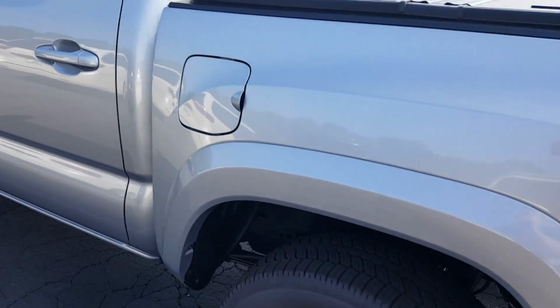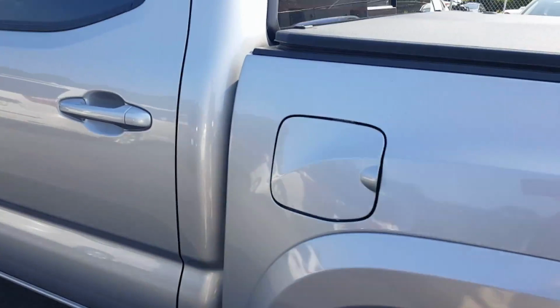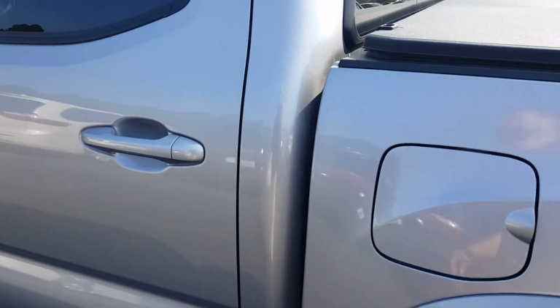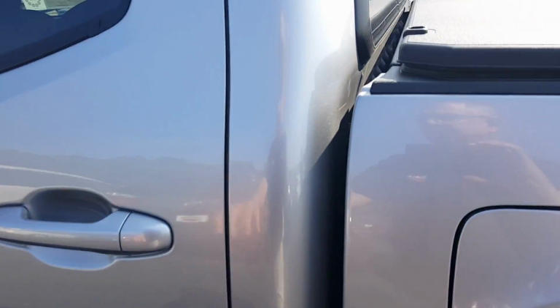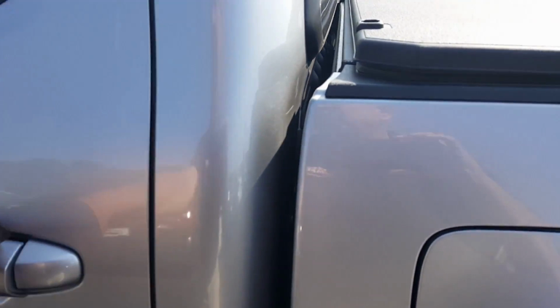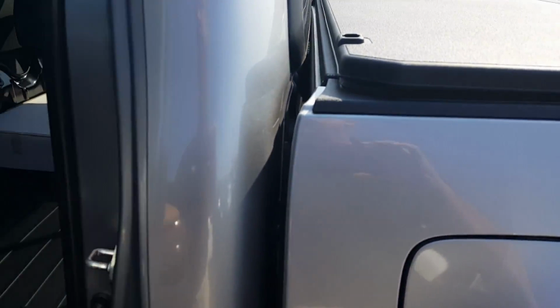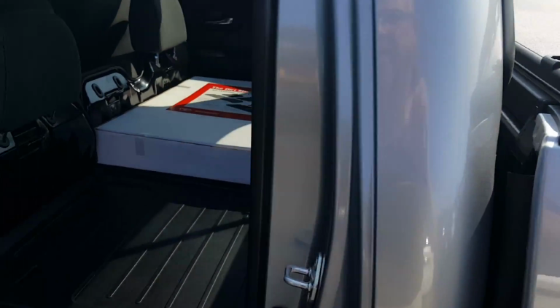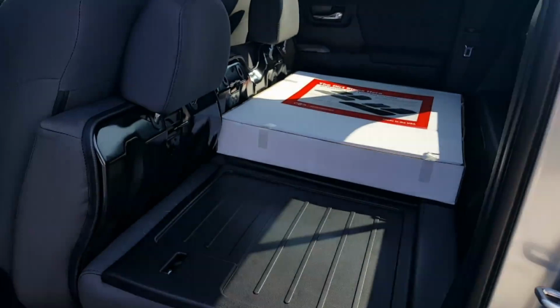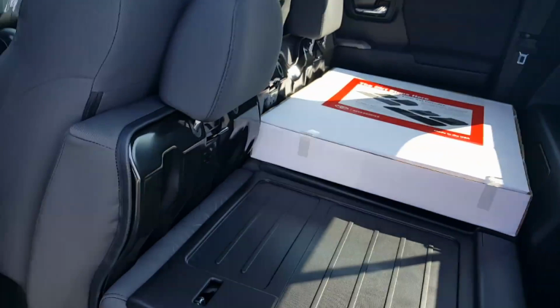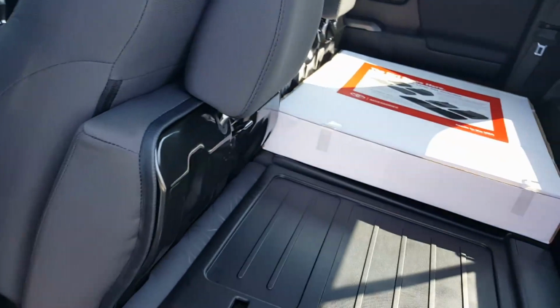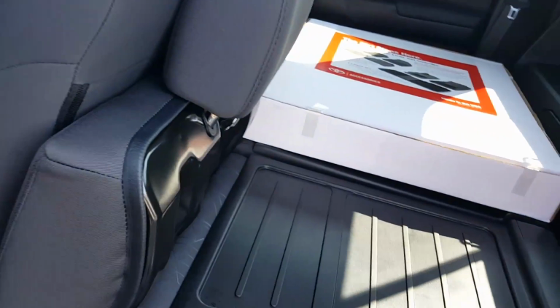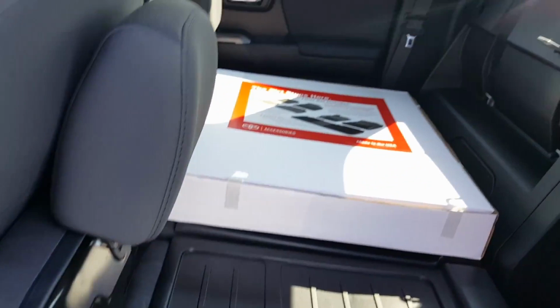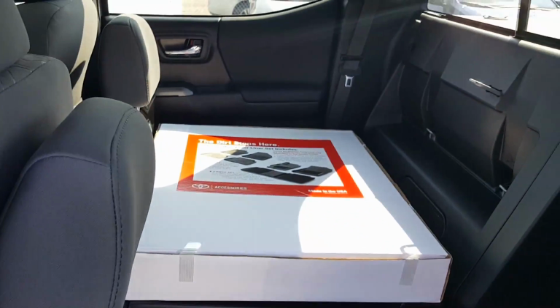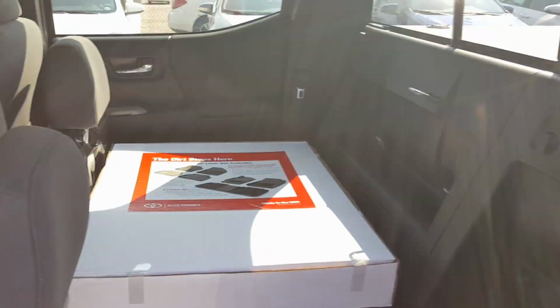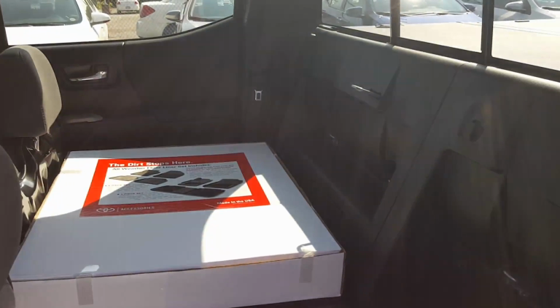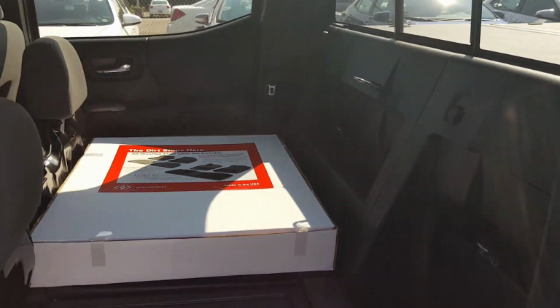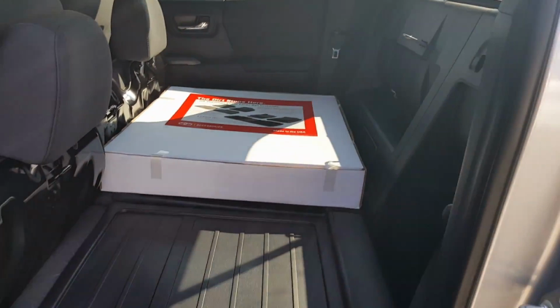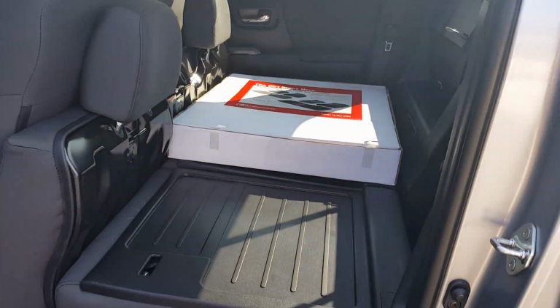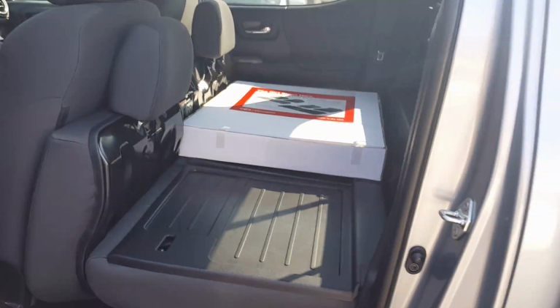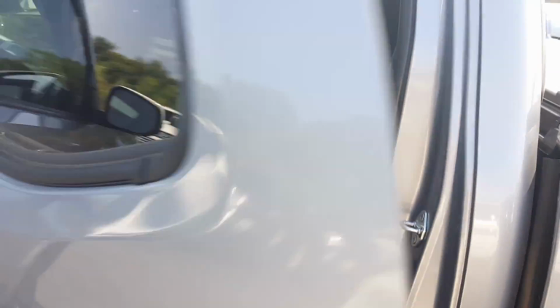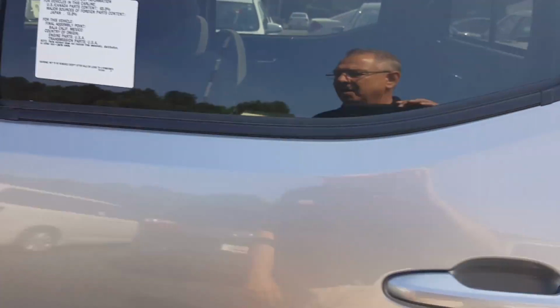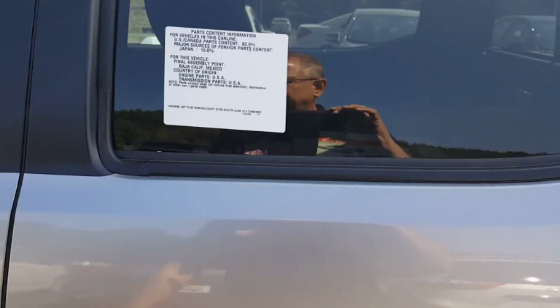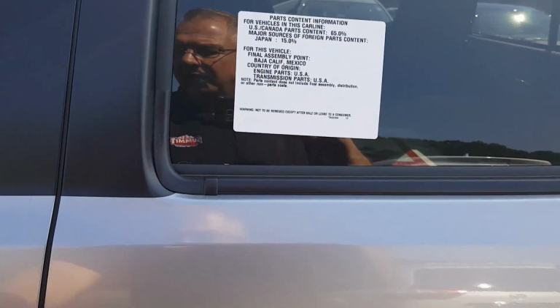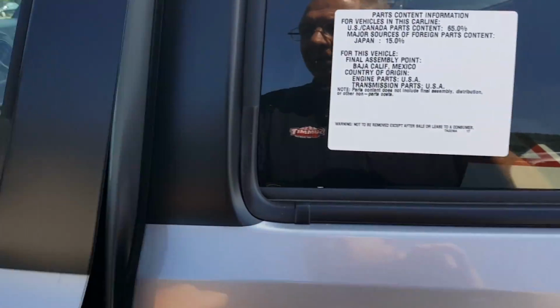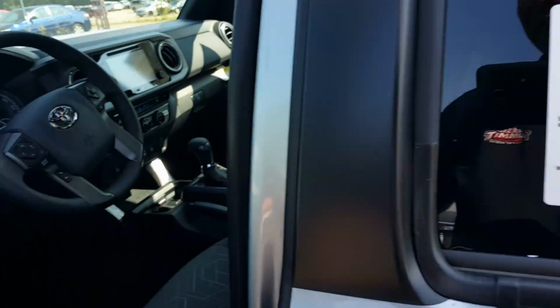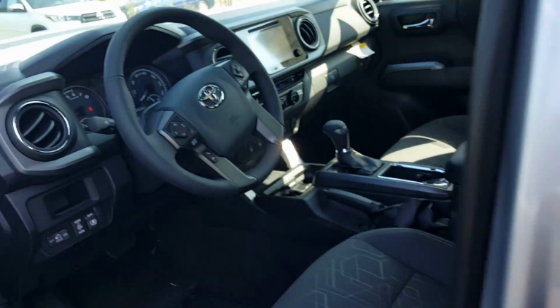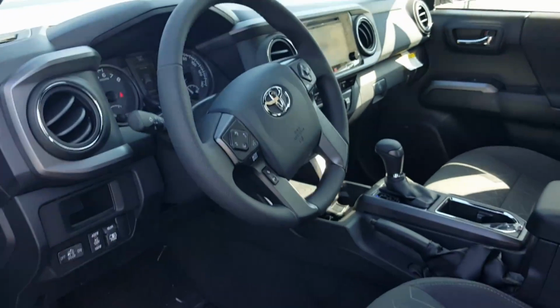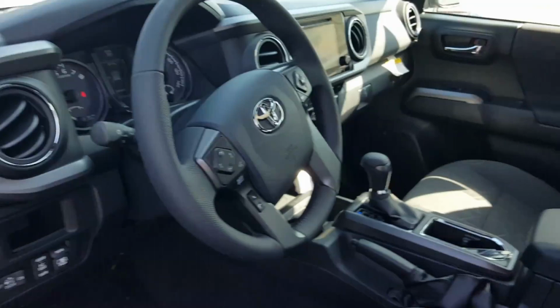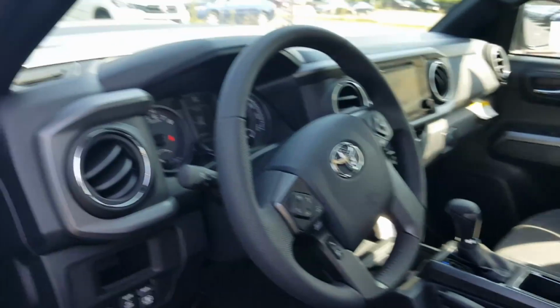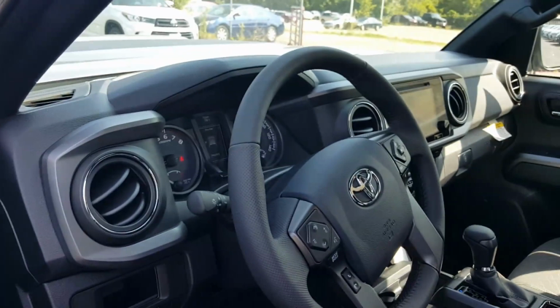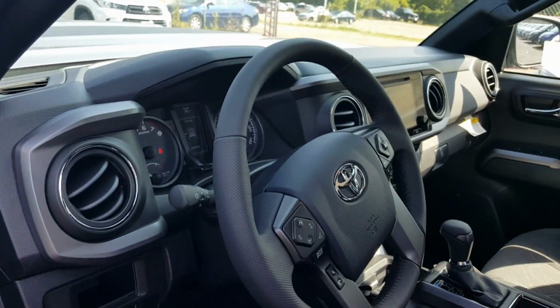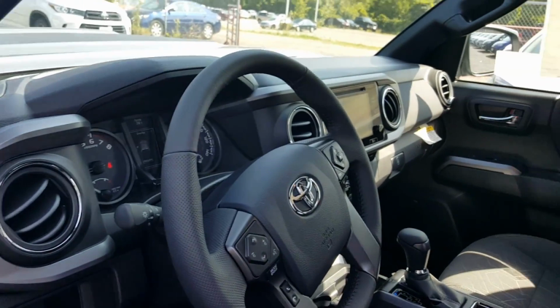I'm going to look back in the back seats real quick. The seats are down, but you can see the room that you've got if you needed to store something. Also in the front, this is what the dash looks like.